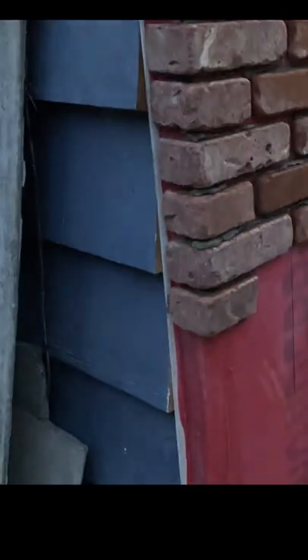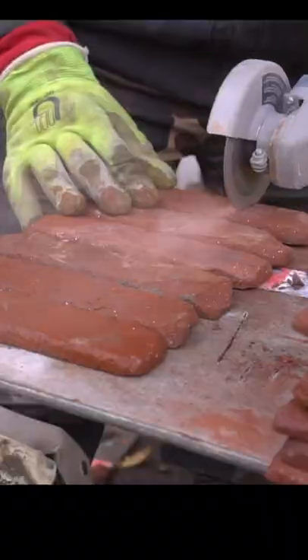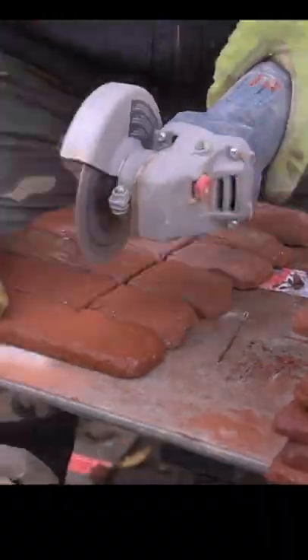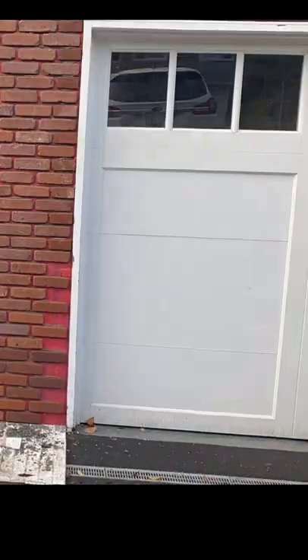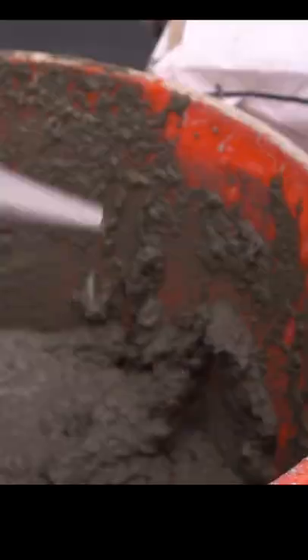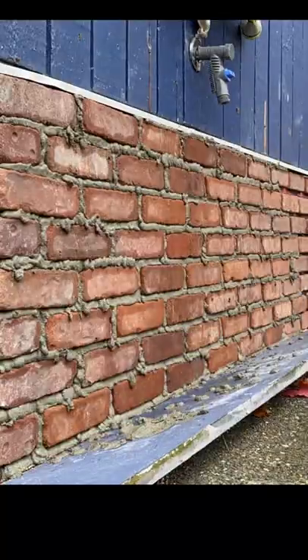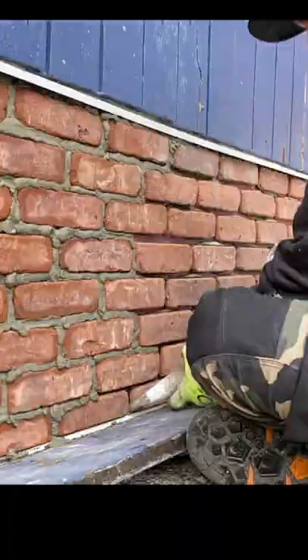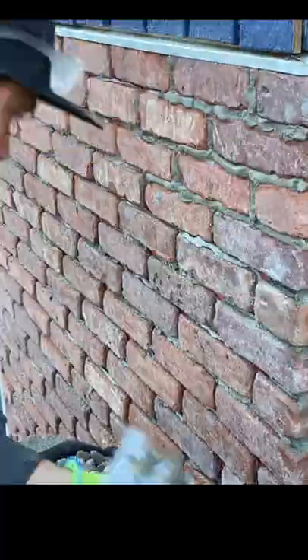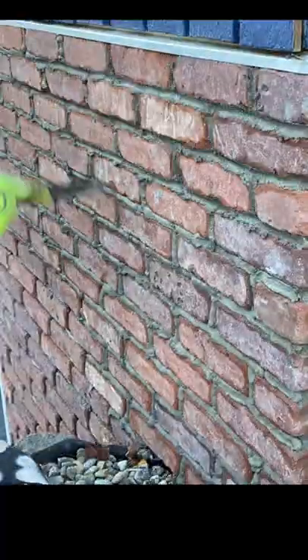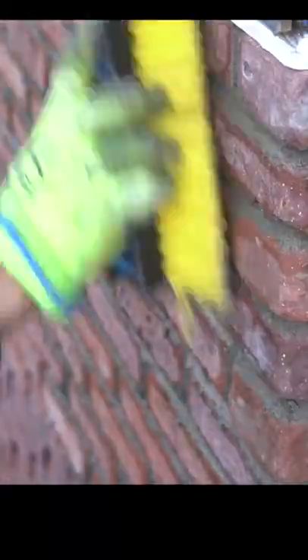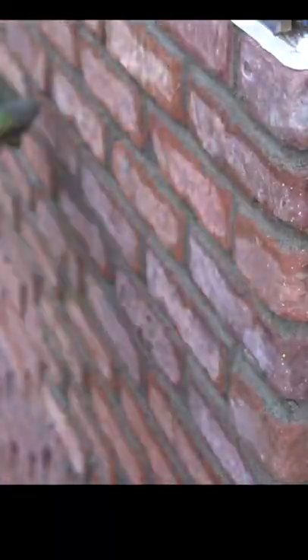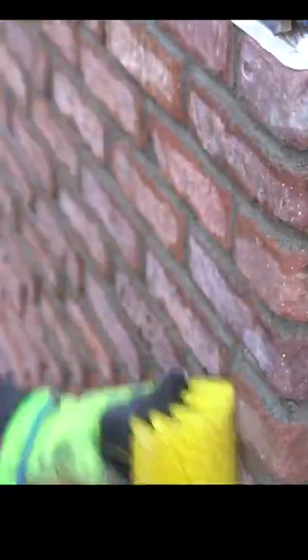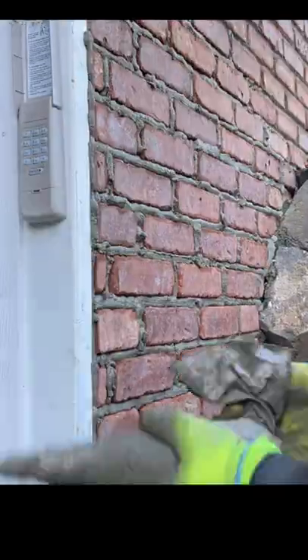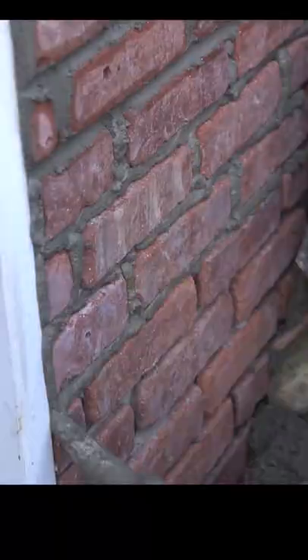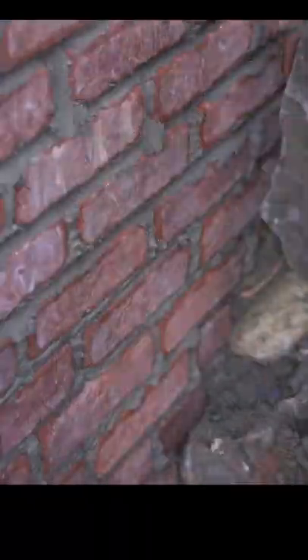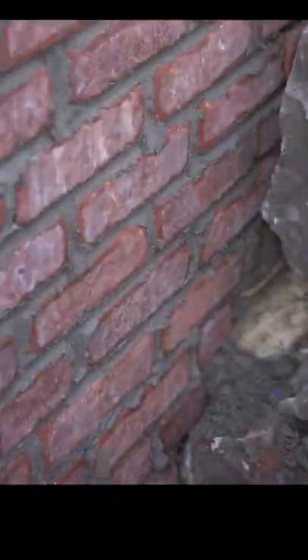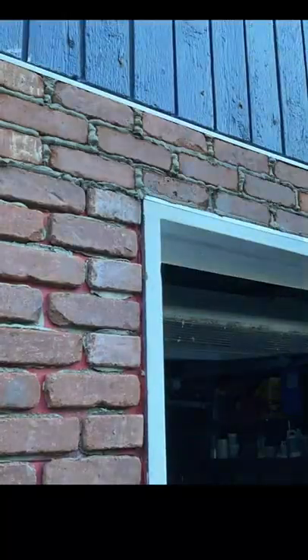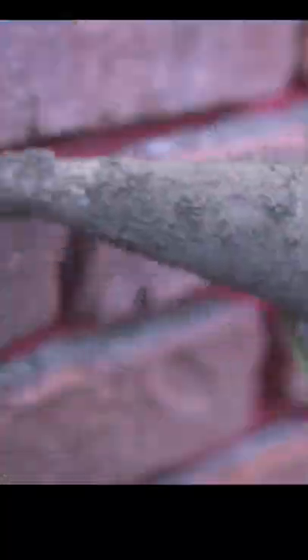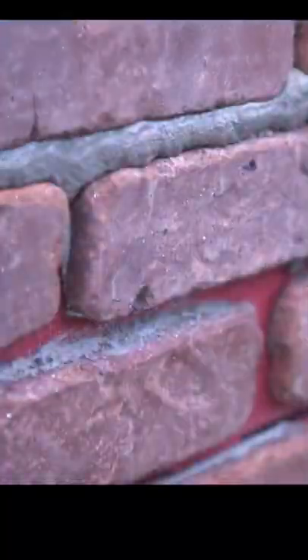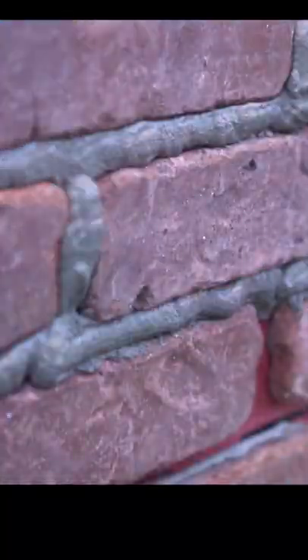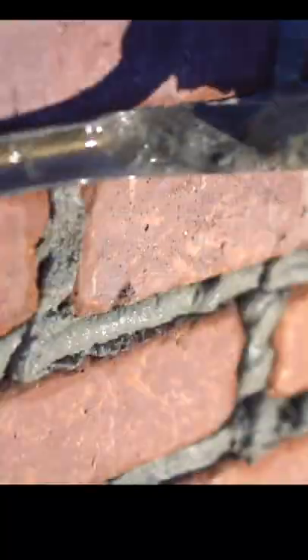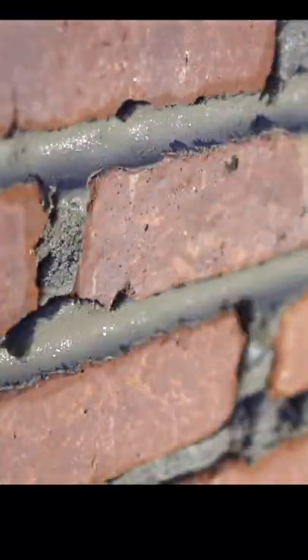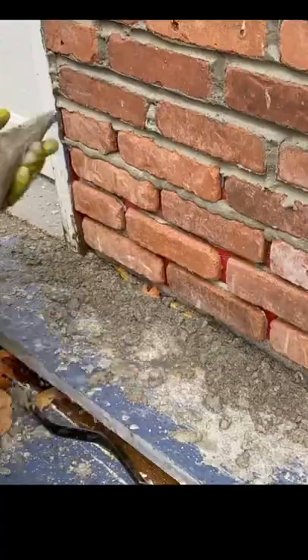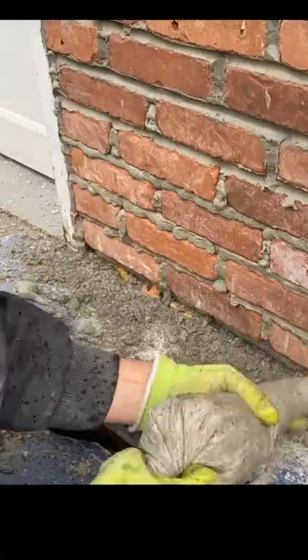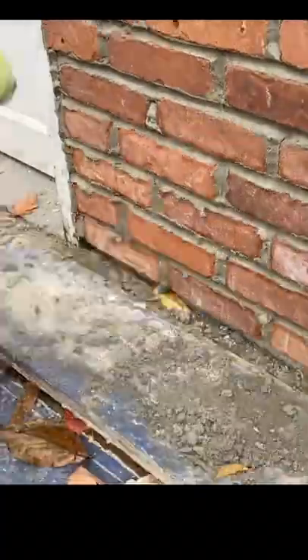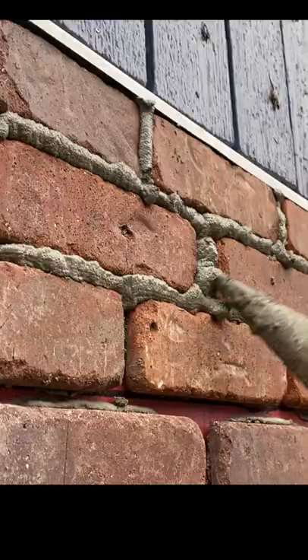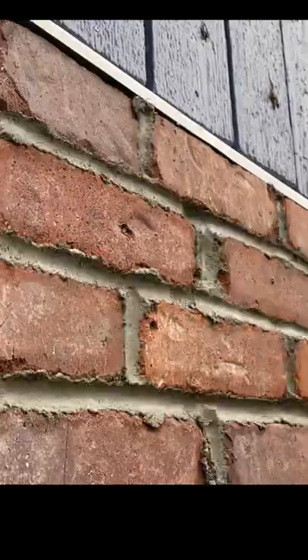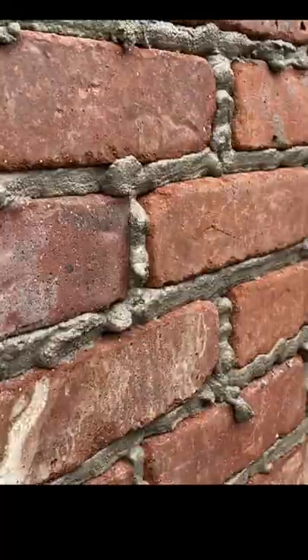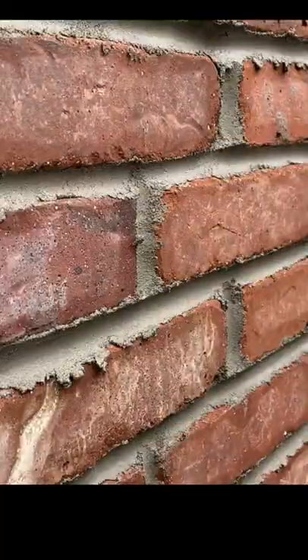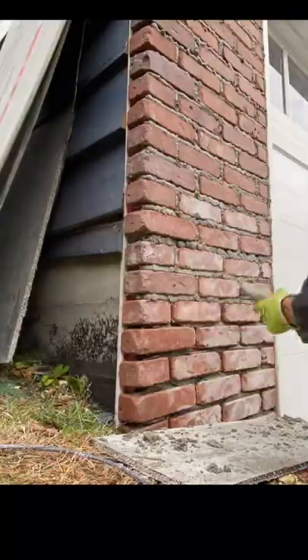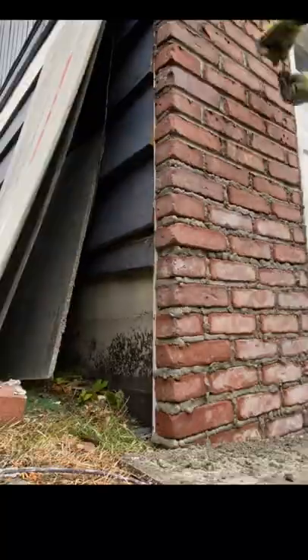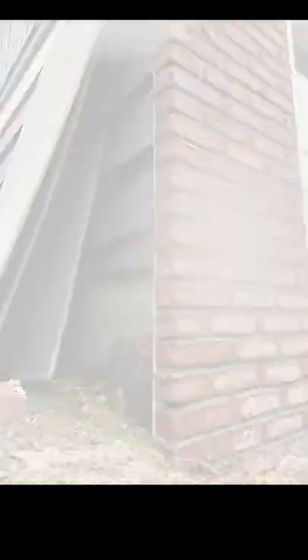Once all the brick is in place, you let it dry overnight. Then proceed to taking a grout bag and grouting all the grout joints. Once the mortar is in place, take a brick joiner and smooth out all those joints easily and quickly.